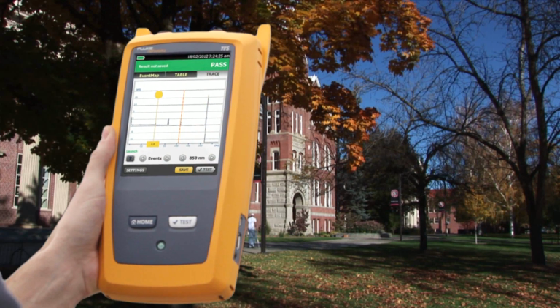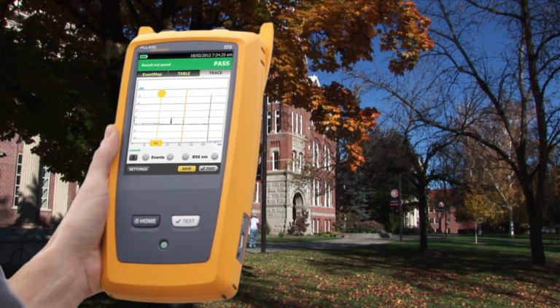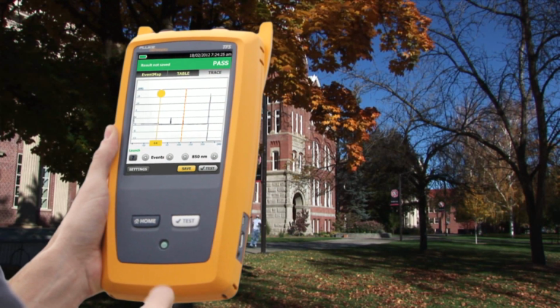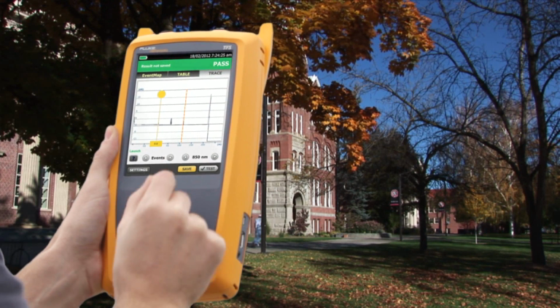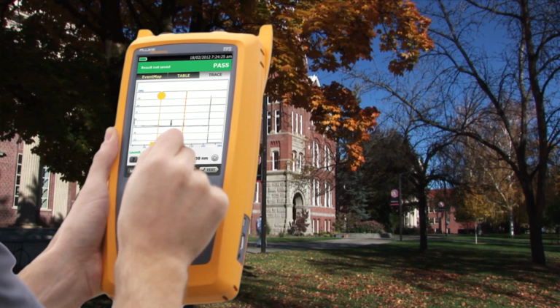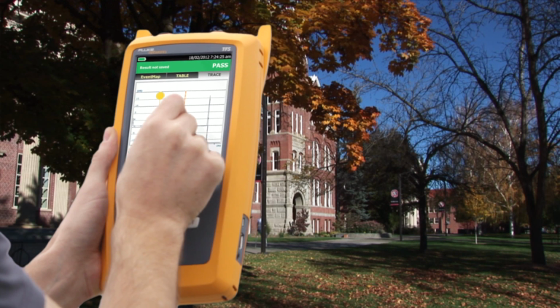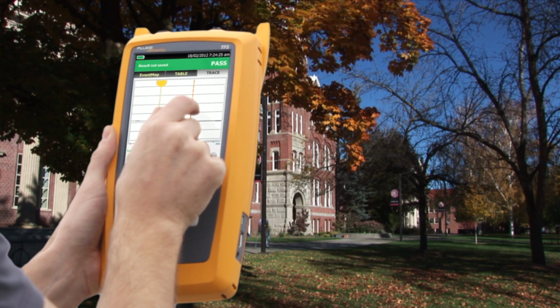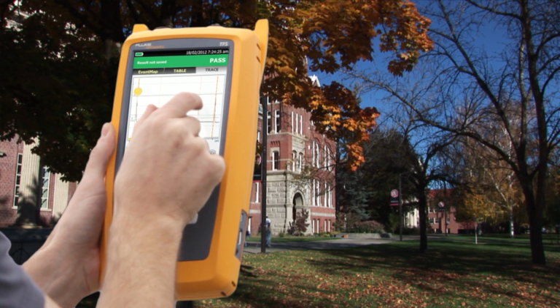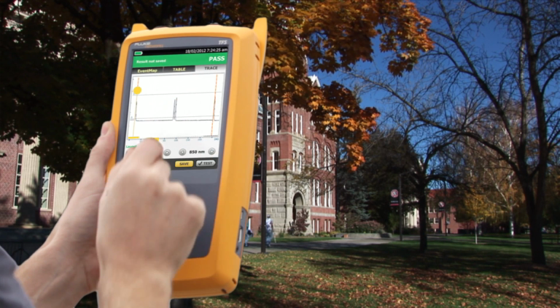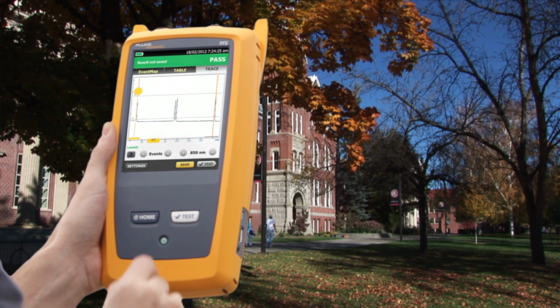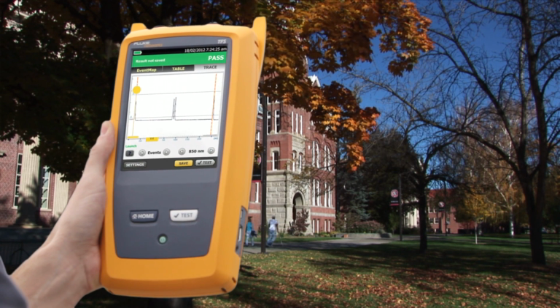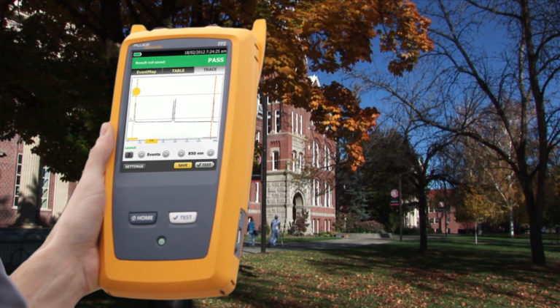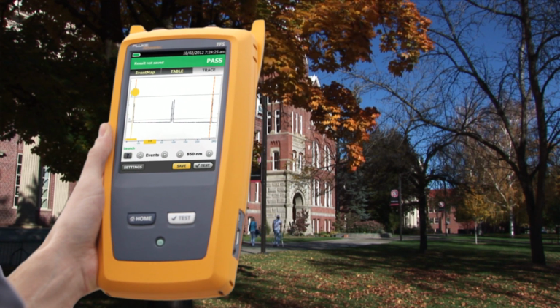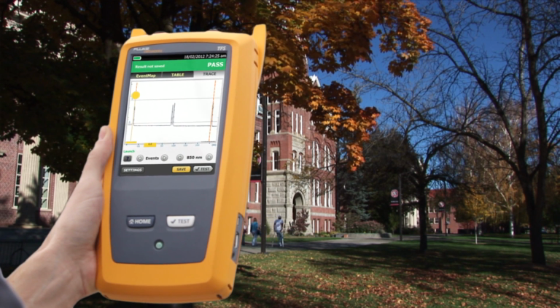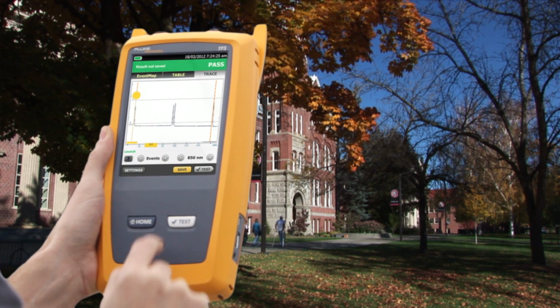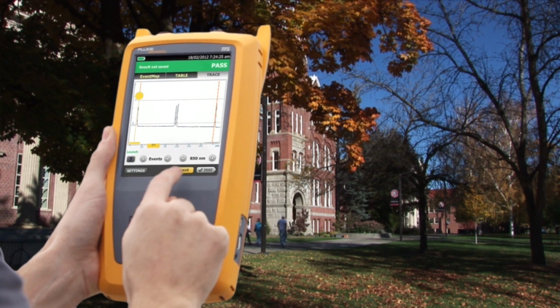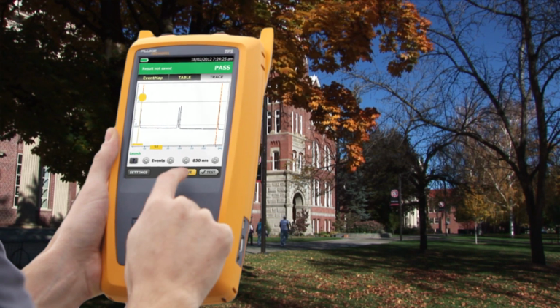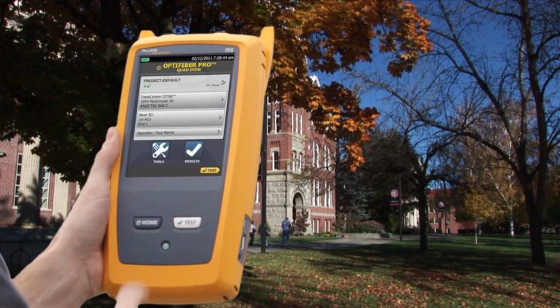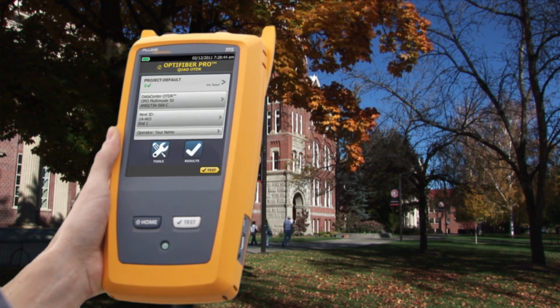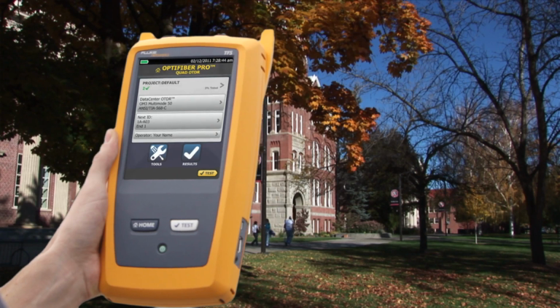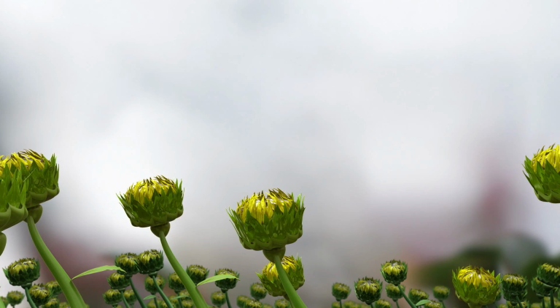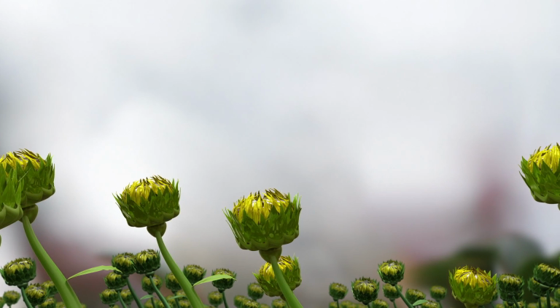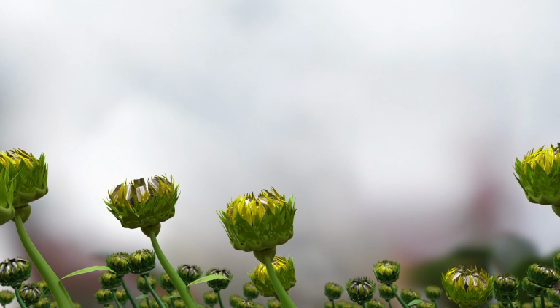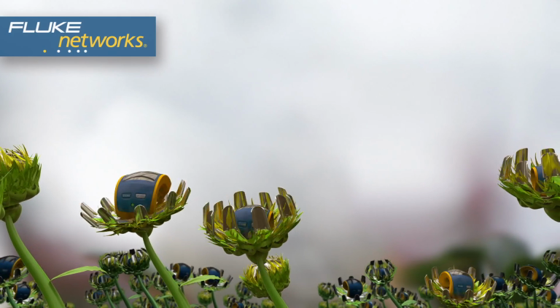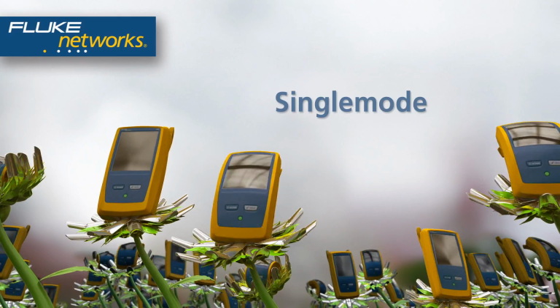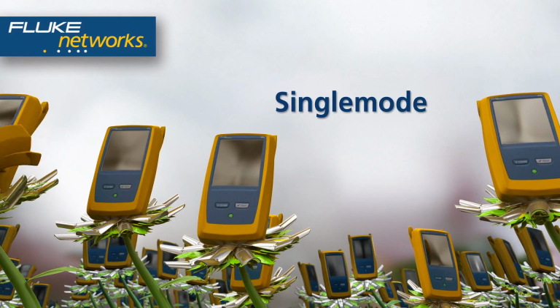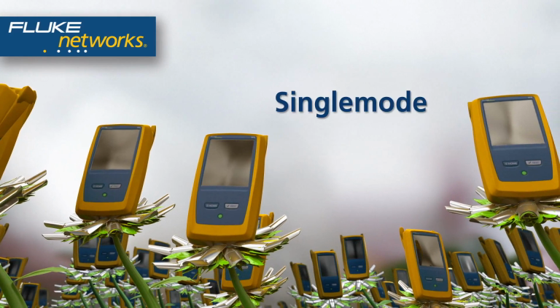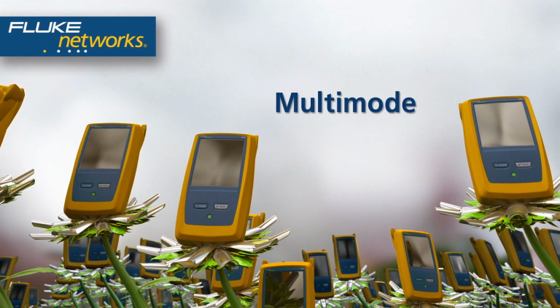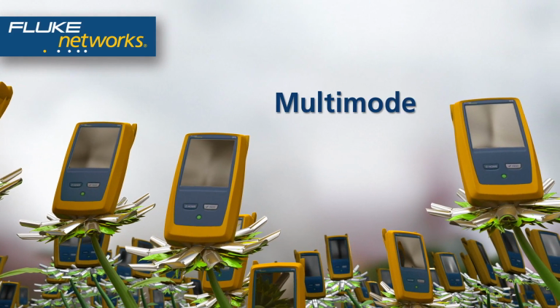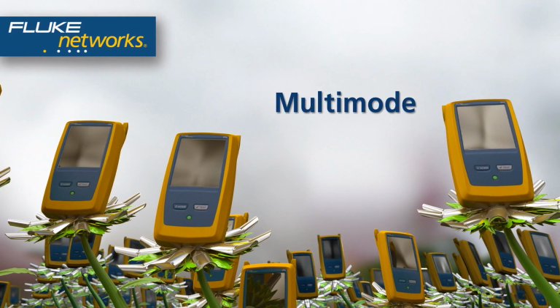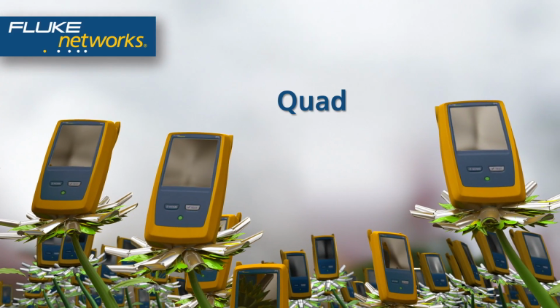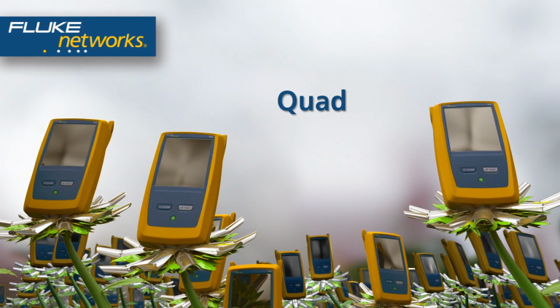And with its fastest-in-the-industry trace times, campus networks take no time at all. Go ahead, pick one — single mode, multi-mode, or quad.